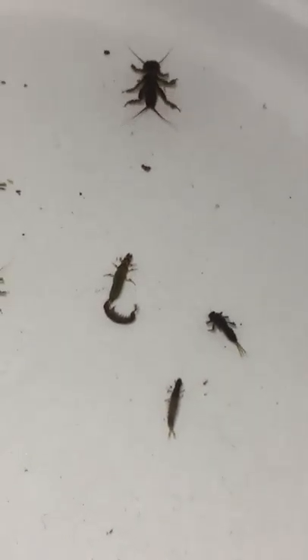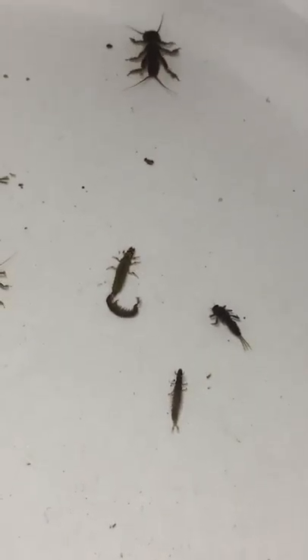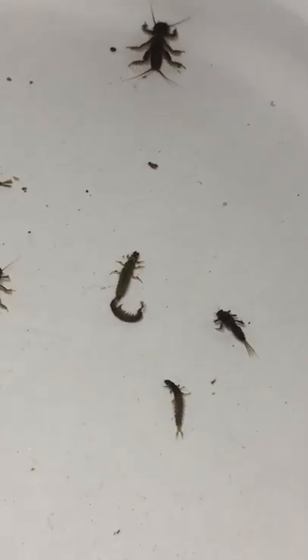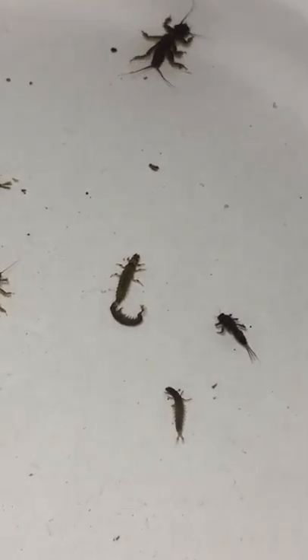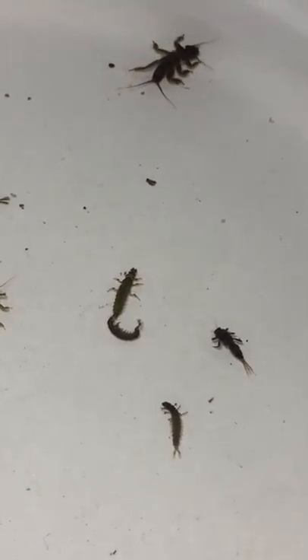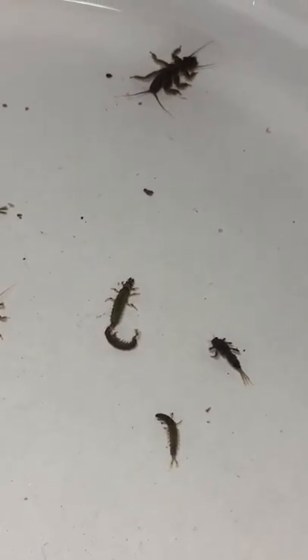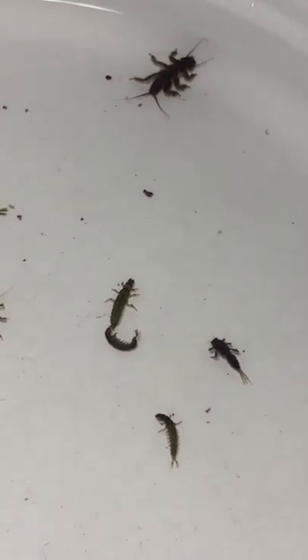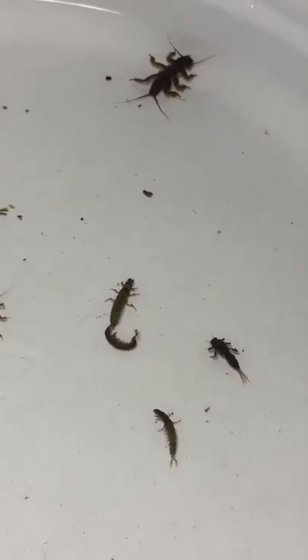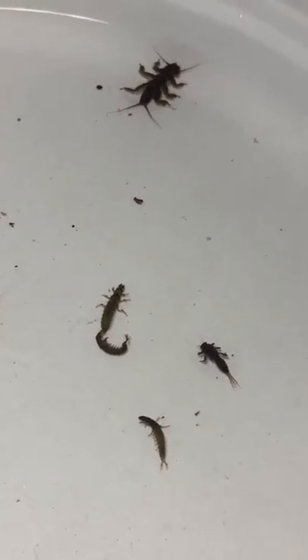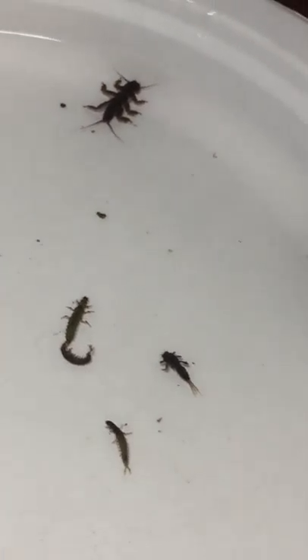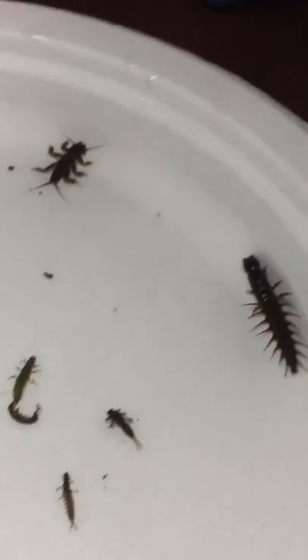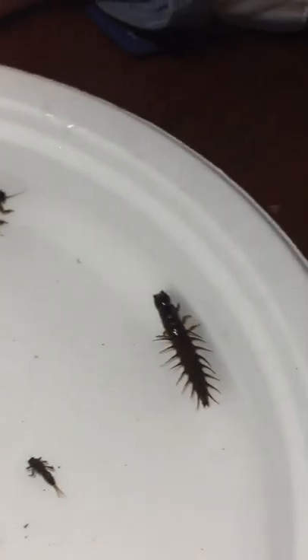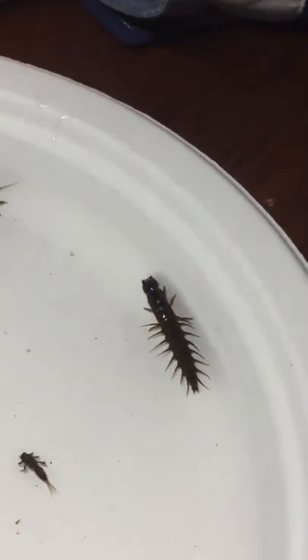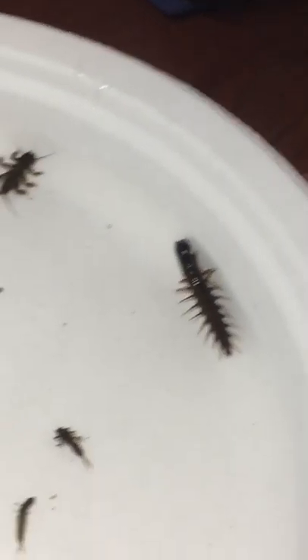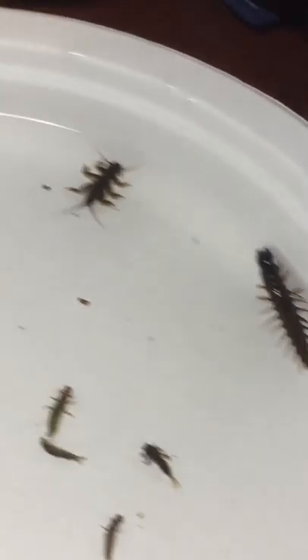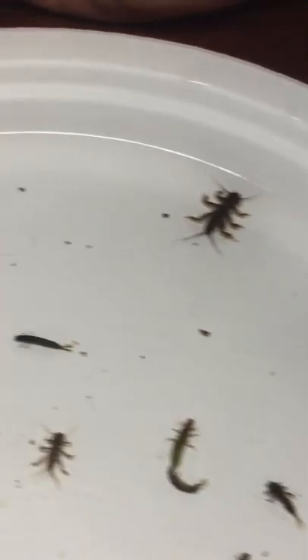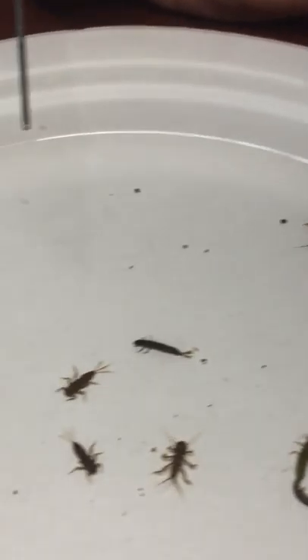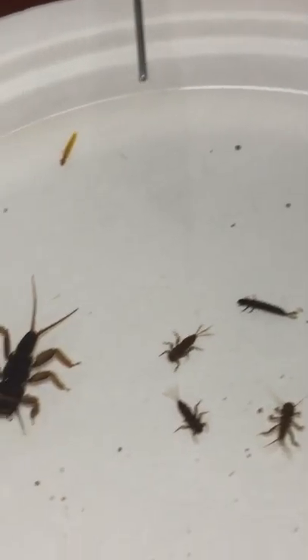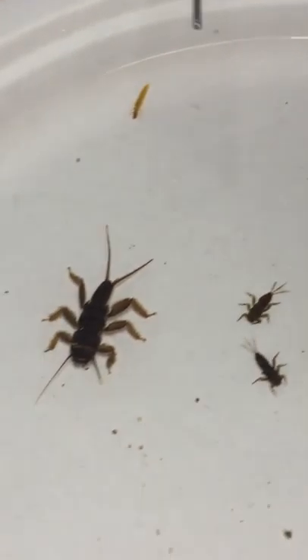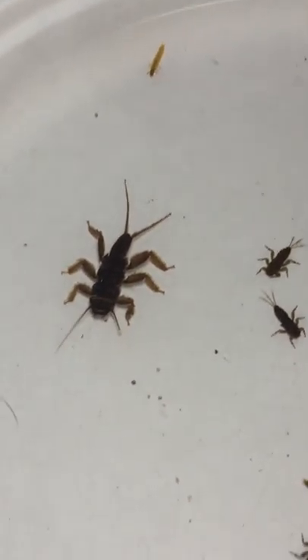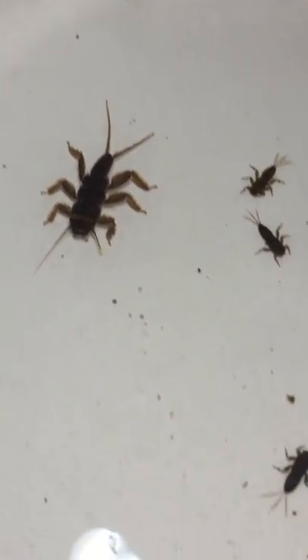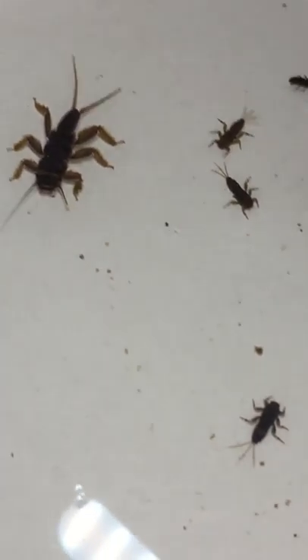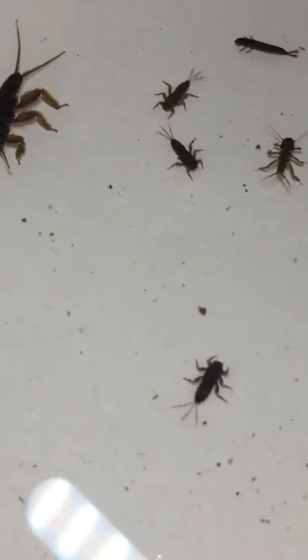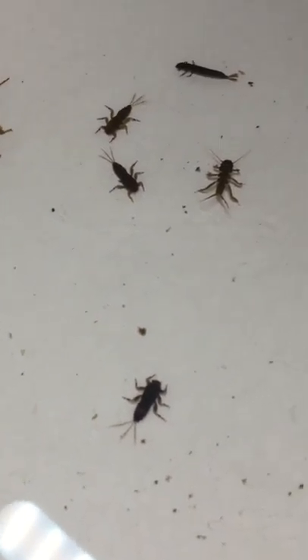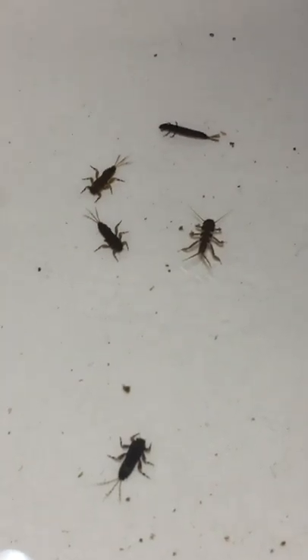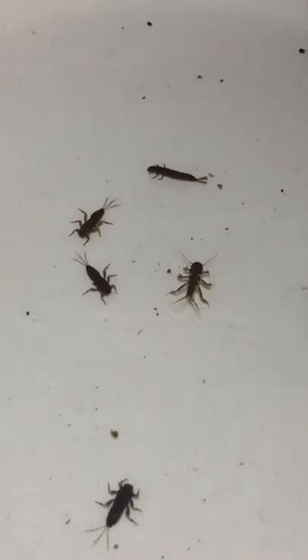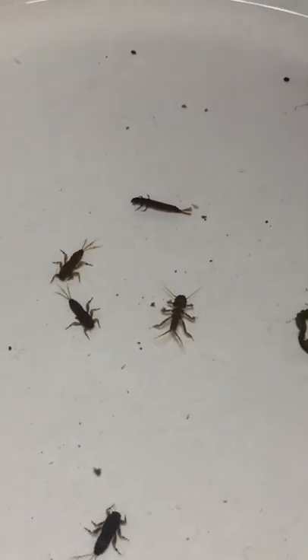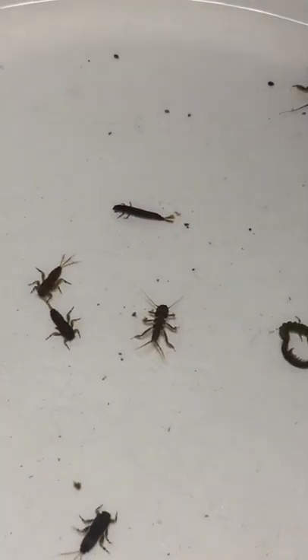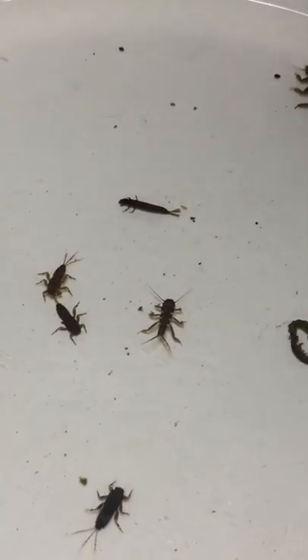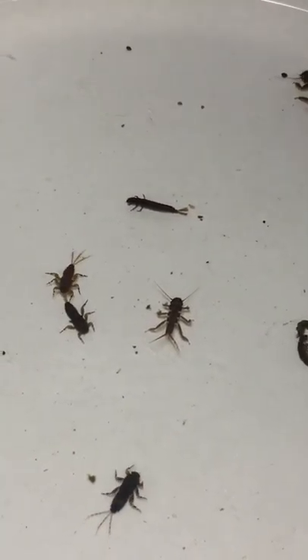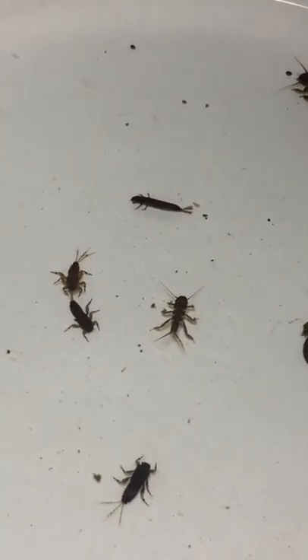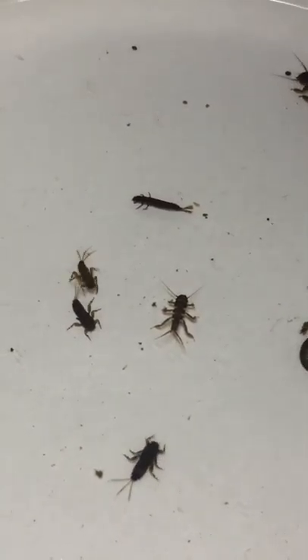Frank here from Tight Lines Fly Fishing in Parsippany, New Jersey. On my way to work this morning I stopped in the South Branch of the Raritan and did a quick stream scene. I just wanted to show you guys what bugs are out this time of year, specifically their size and some patterns to use to imitate them.